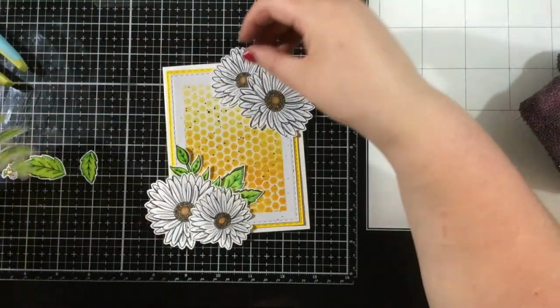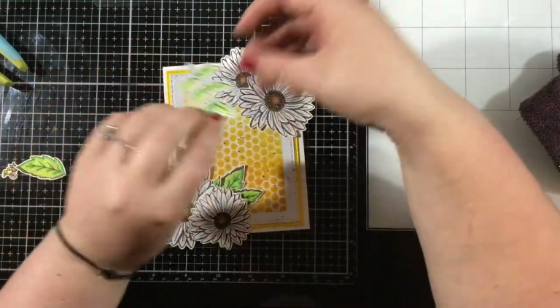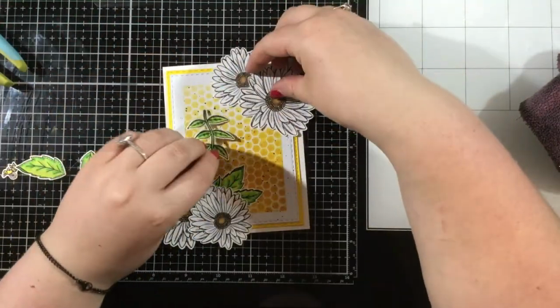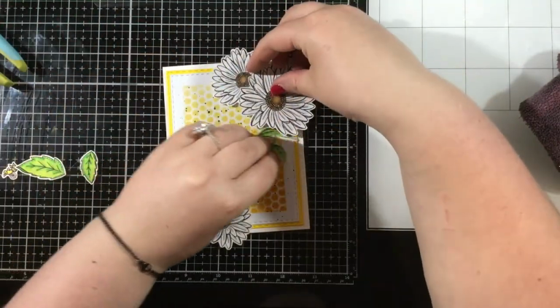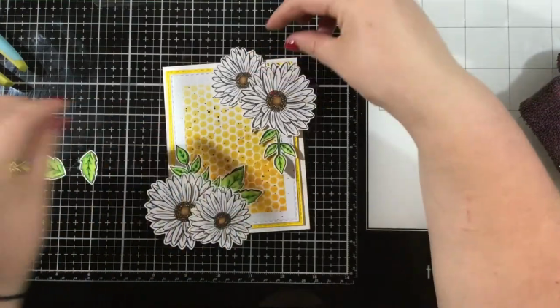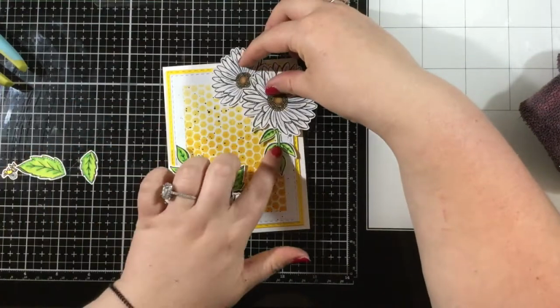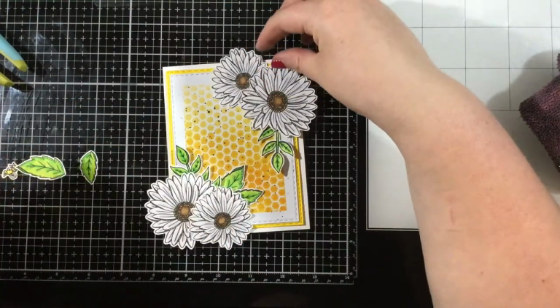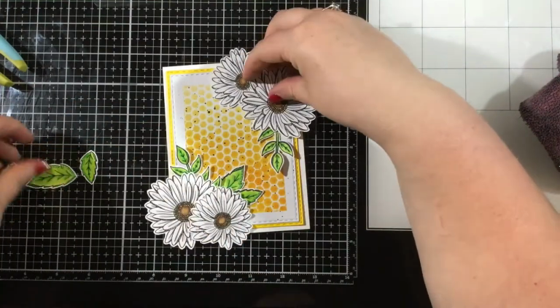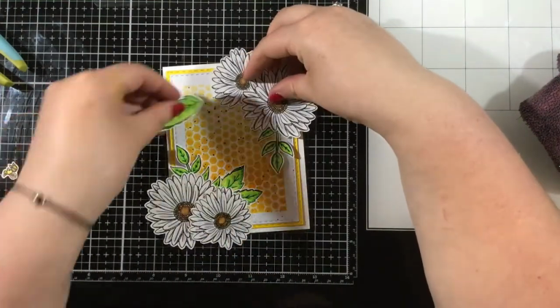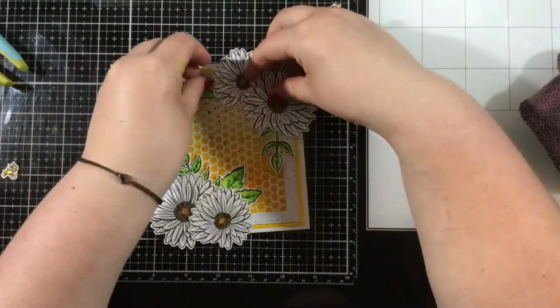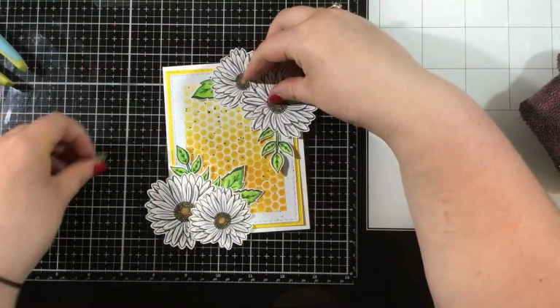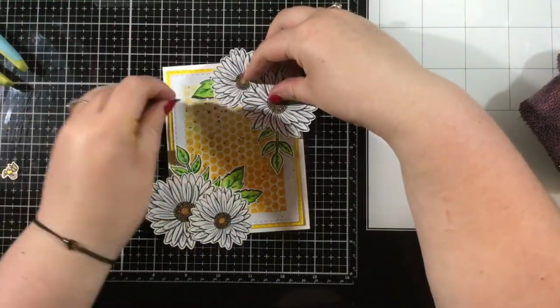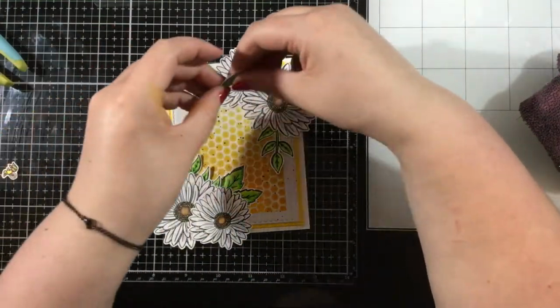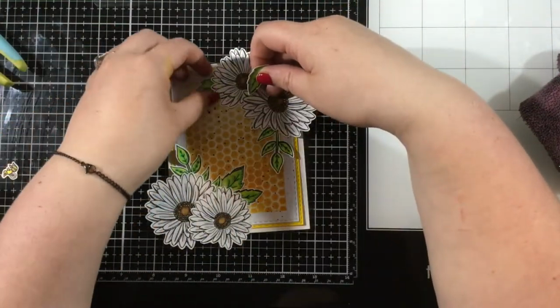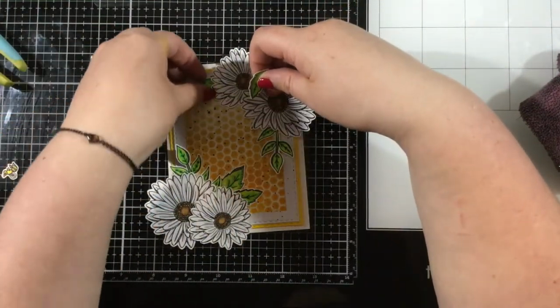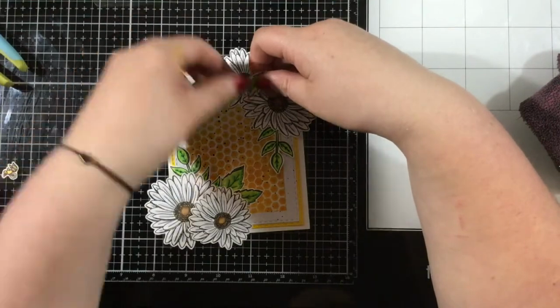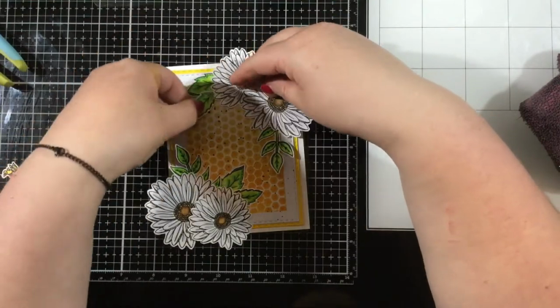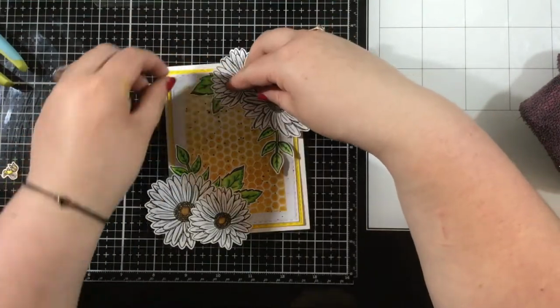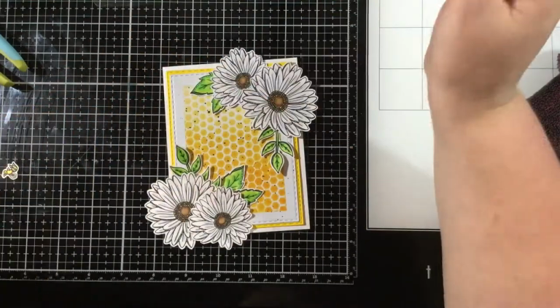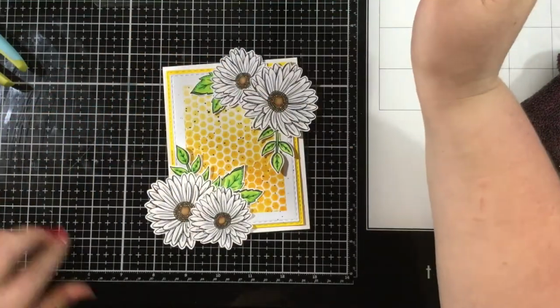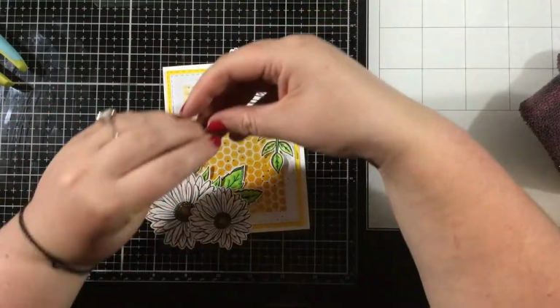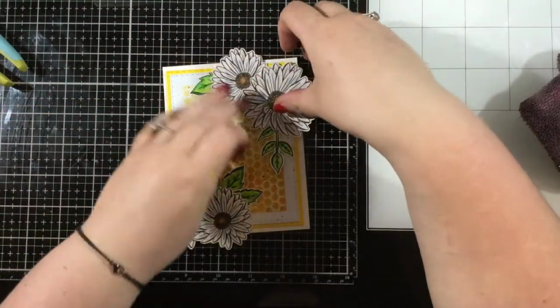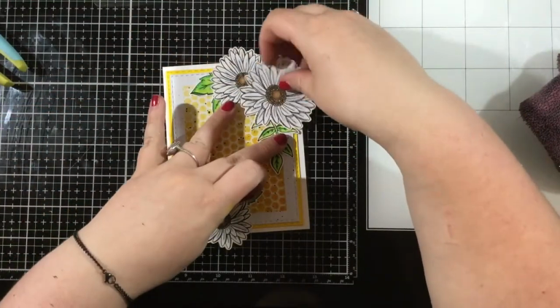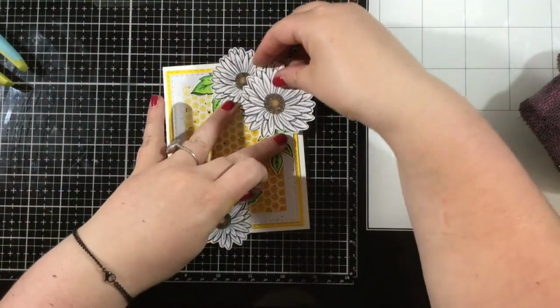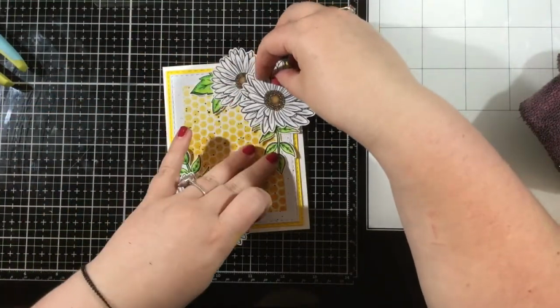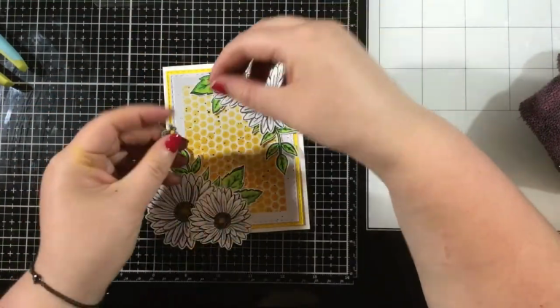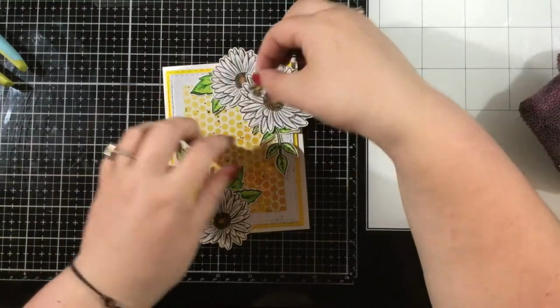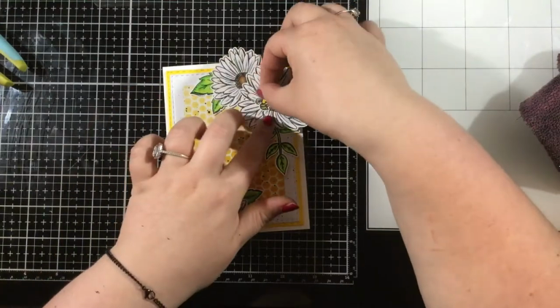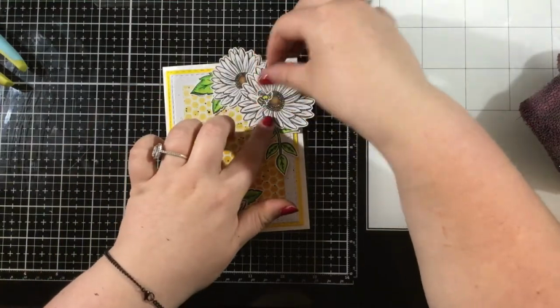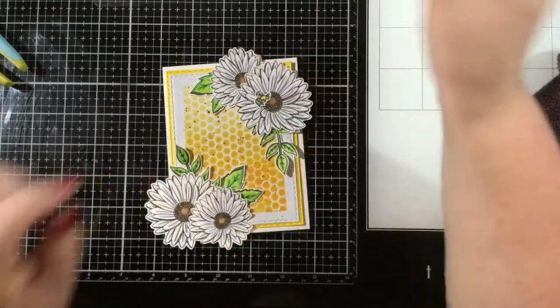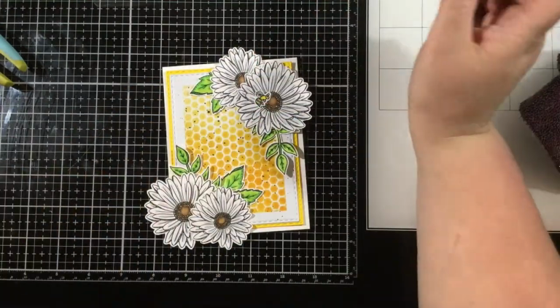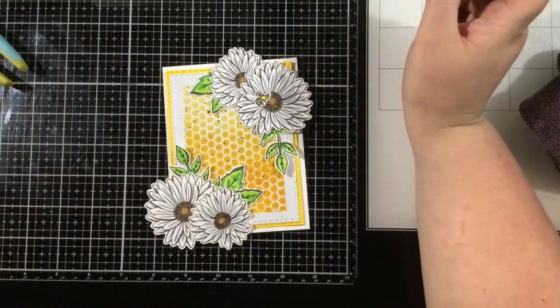All of that is going to go onto a white card base, so I have some nice layers of color. I'm going to start arranging my flowers the way I want them on the stamping foam background, and then I'll place that little bee — I'm going to have him go up in the top right hand corner.